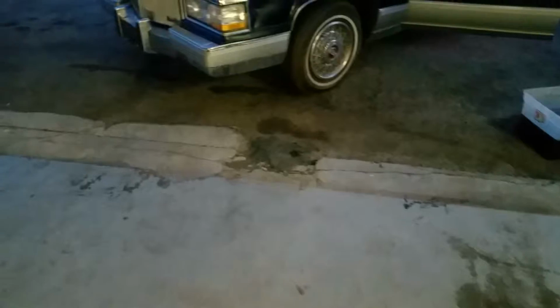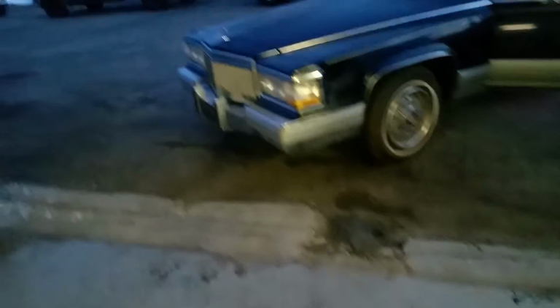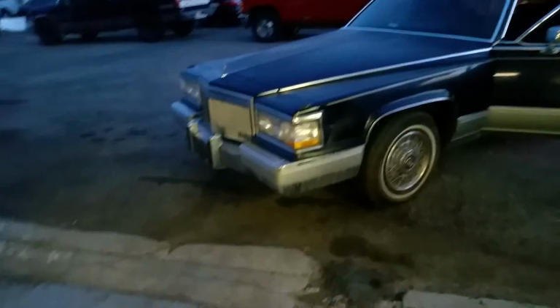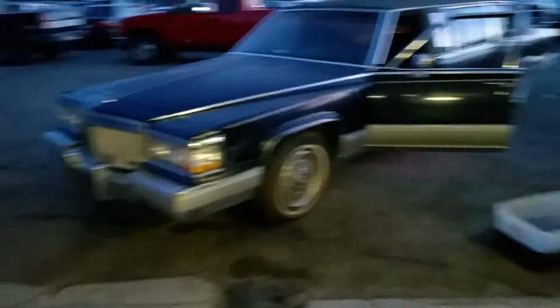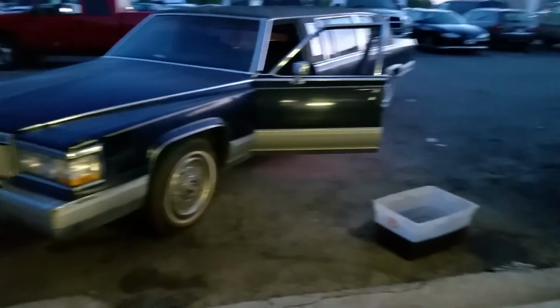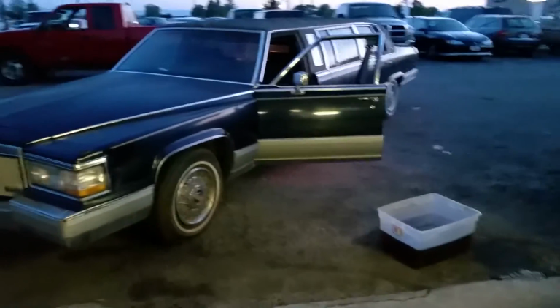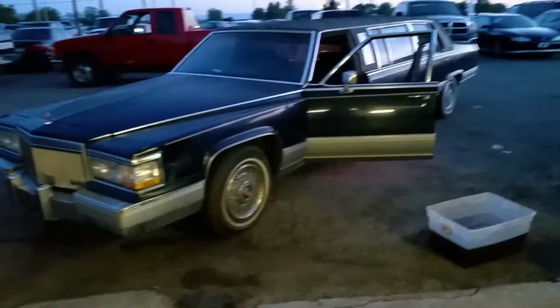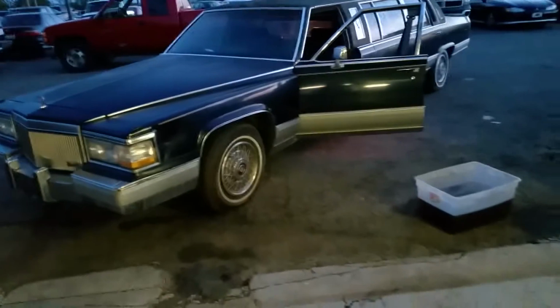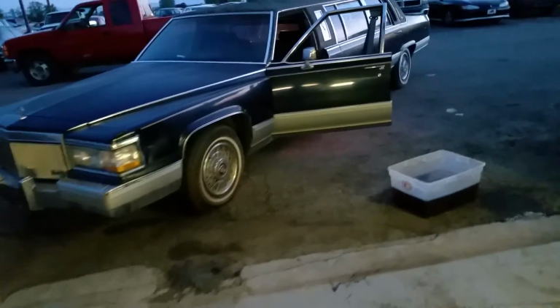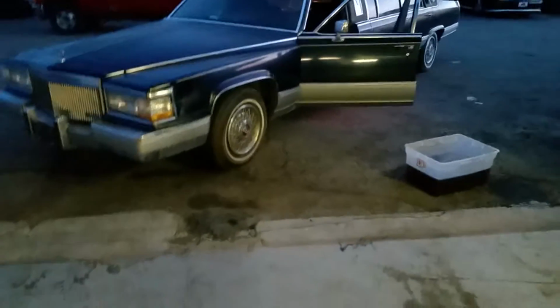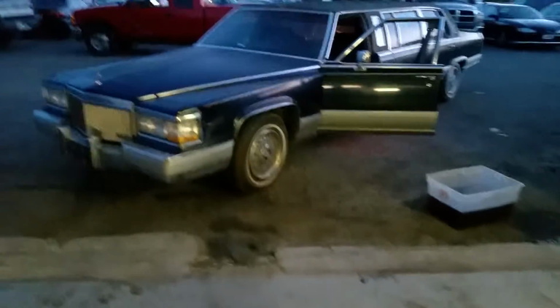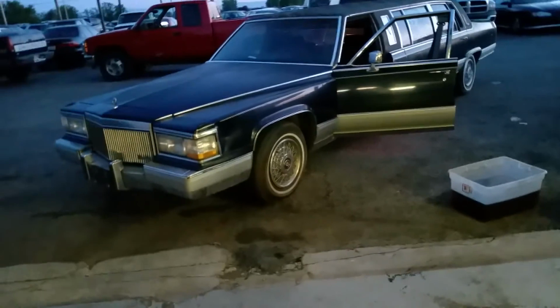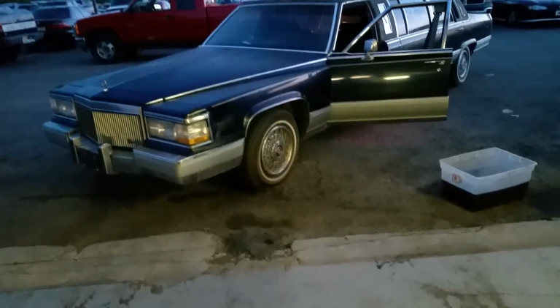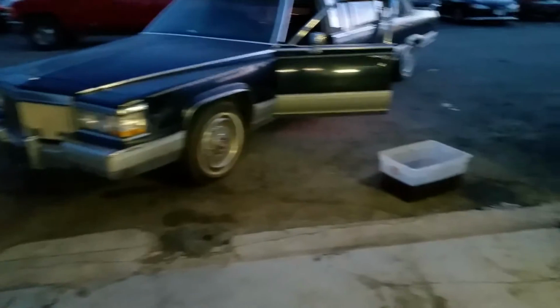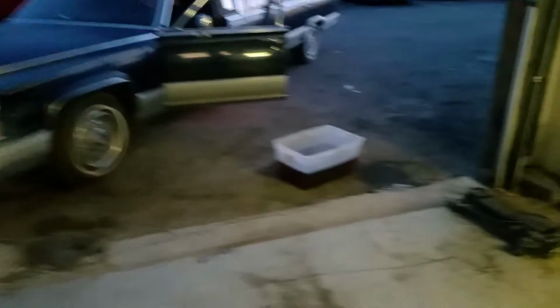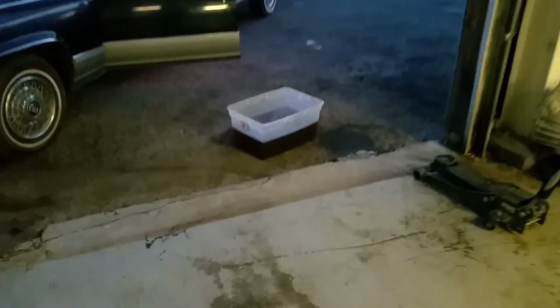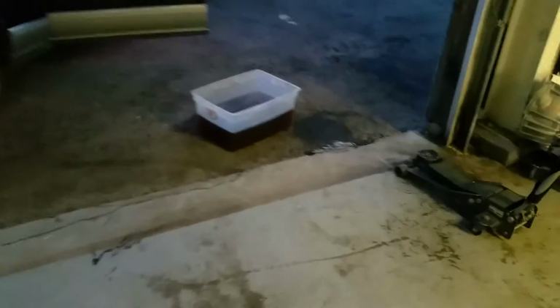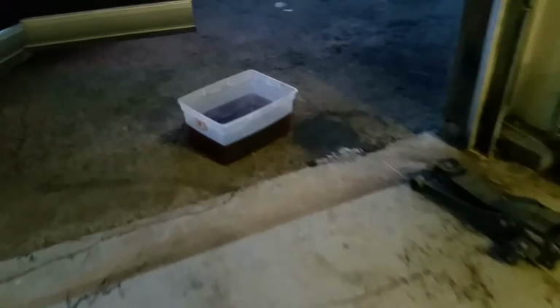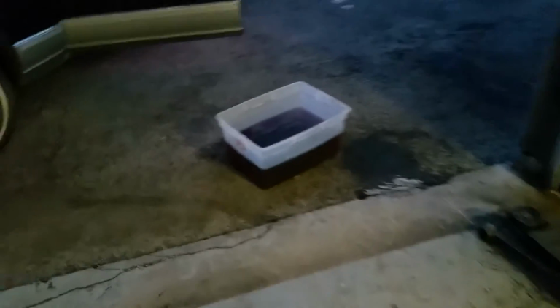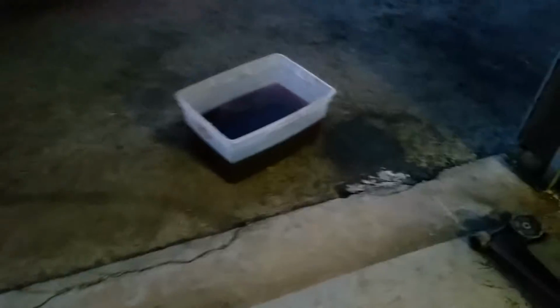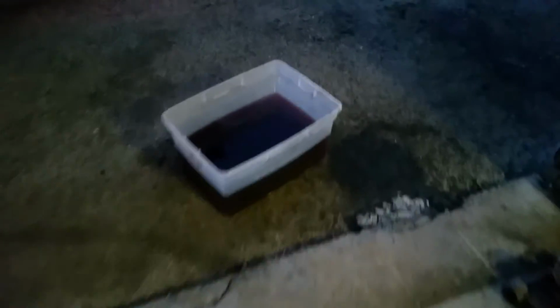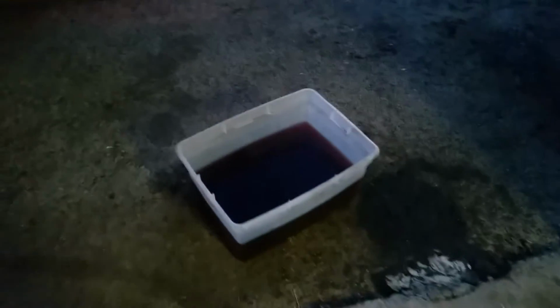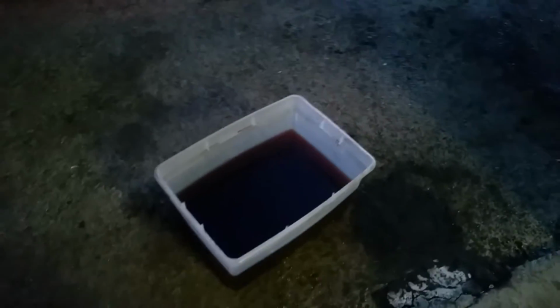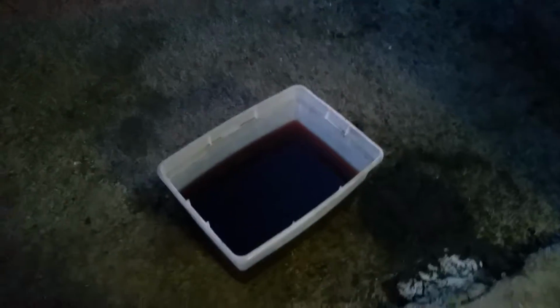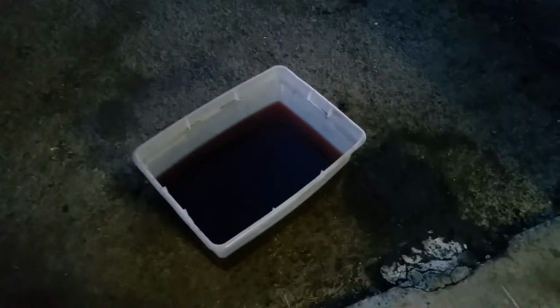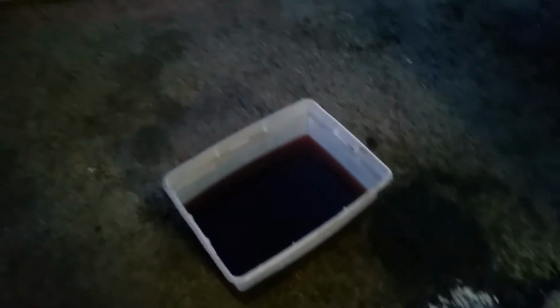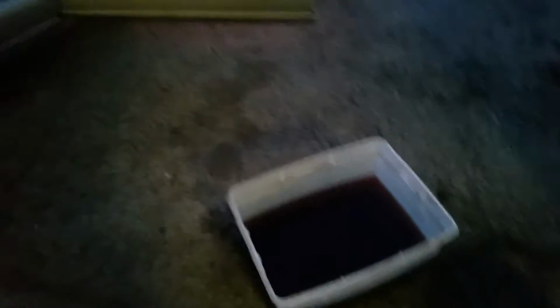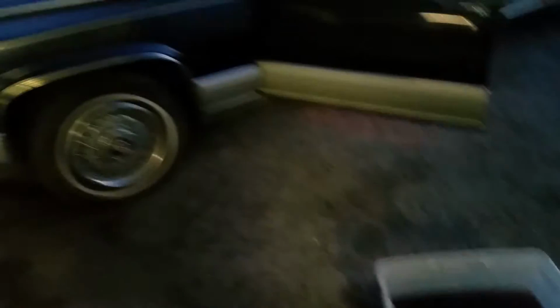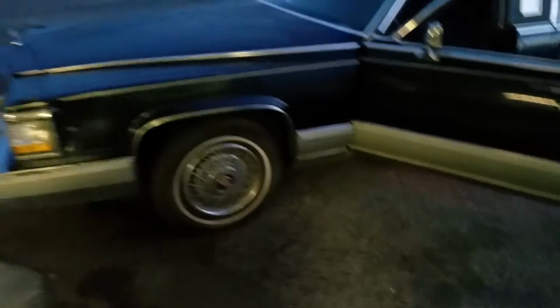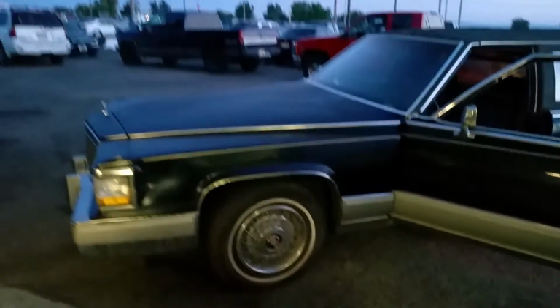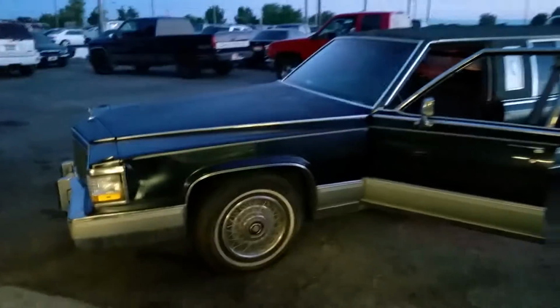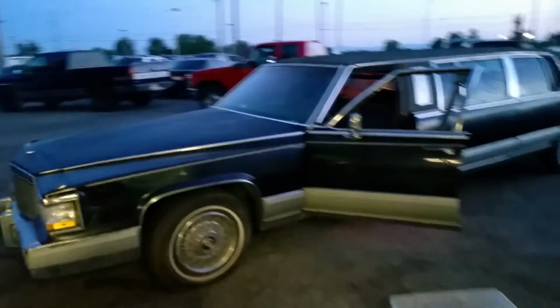I had to show you this — I'm getting made fun of a little bit over here. I've got a limo, and that's the gas that I pulled out of it. Gas is not supposed to be that color. So yeah, here's the limo.